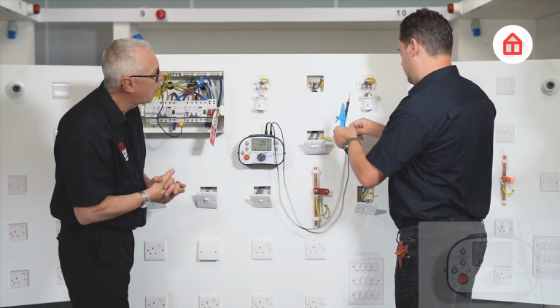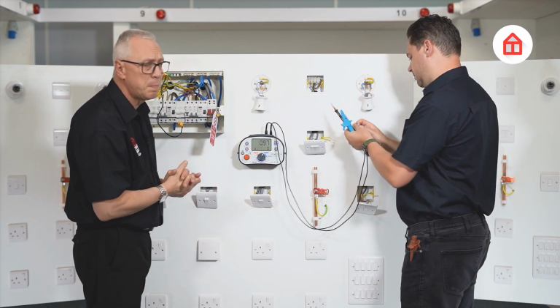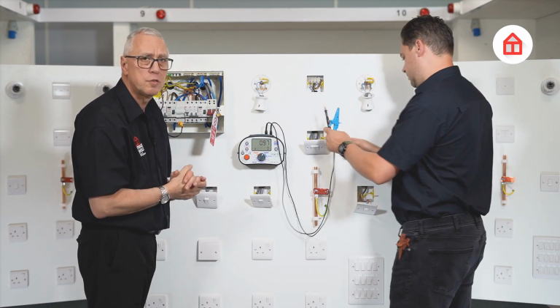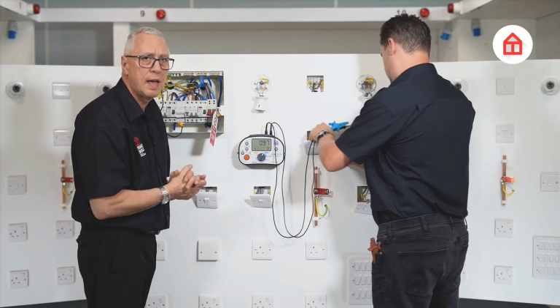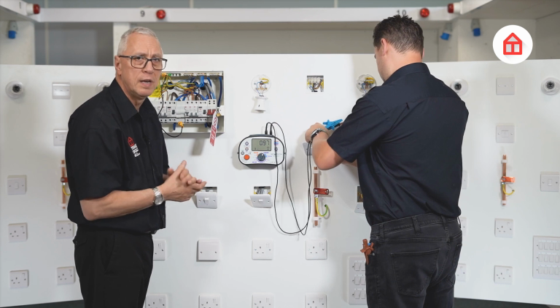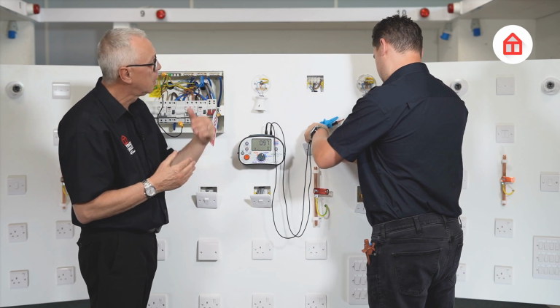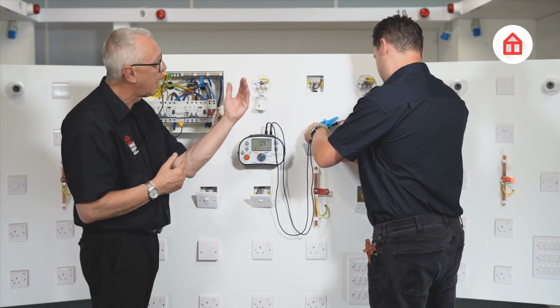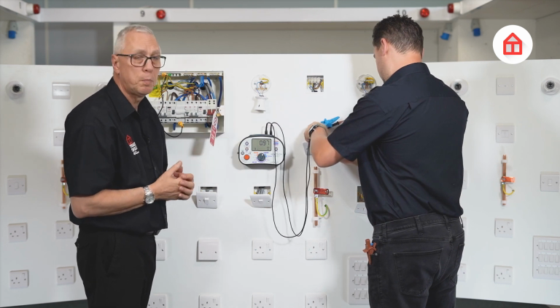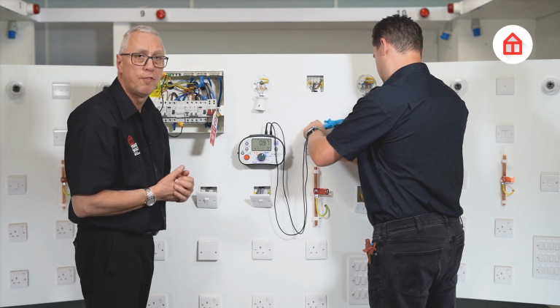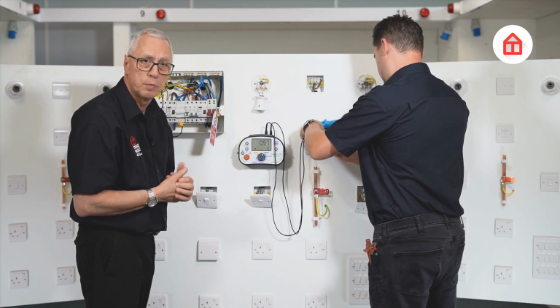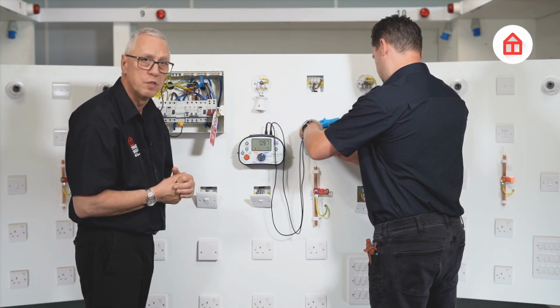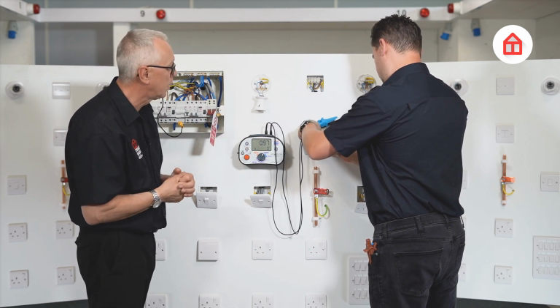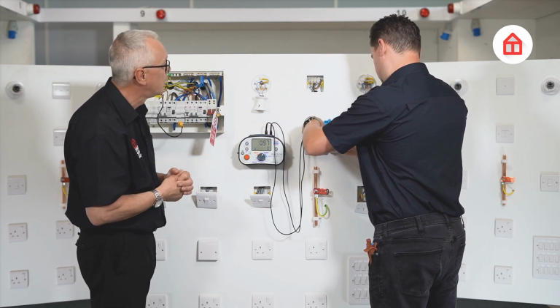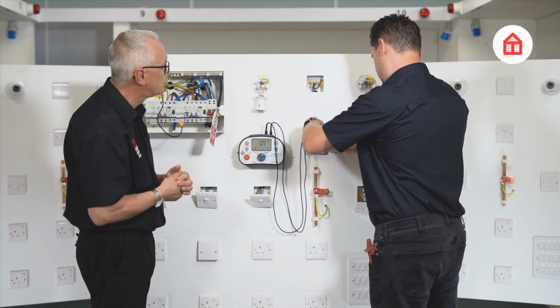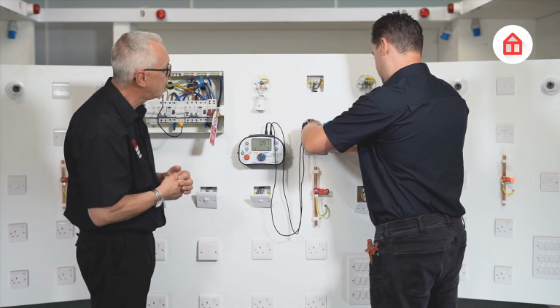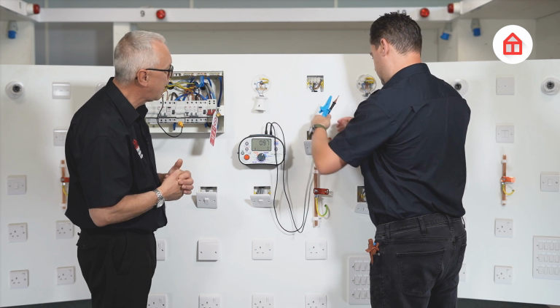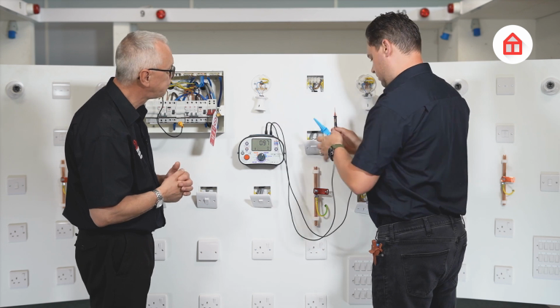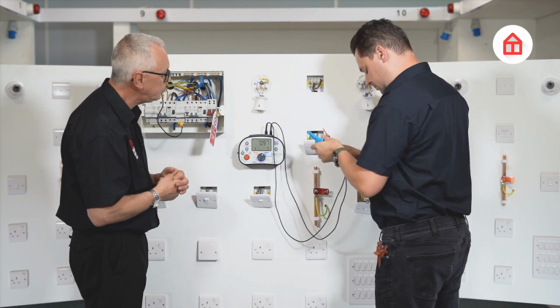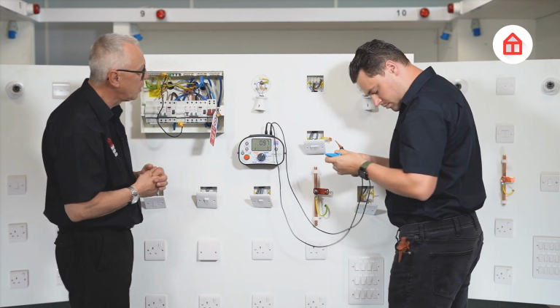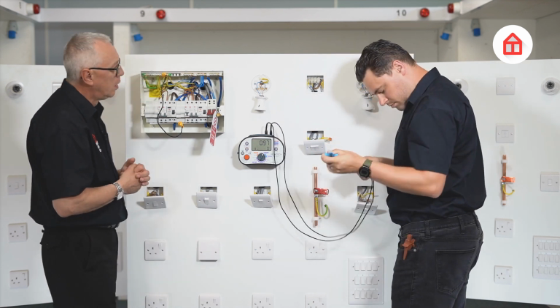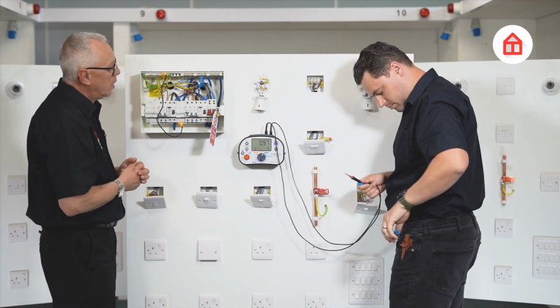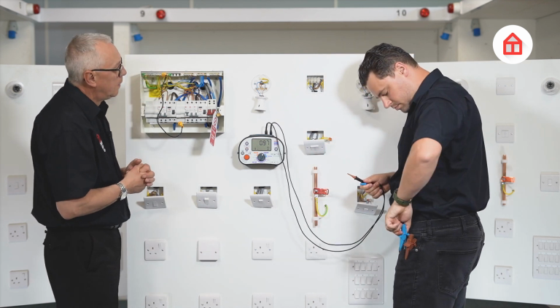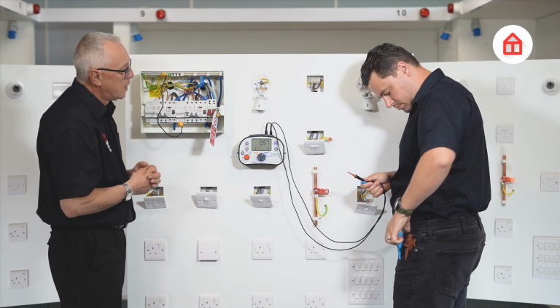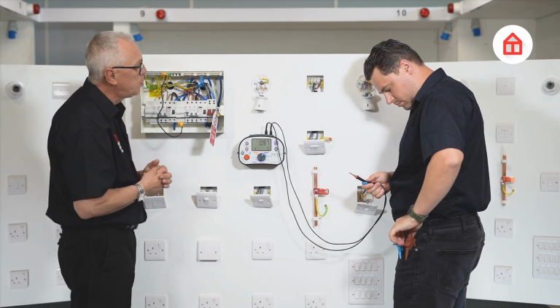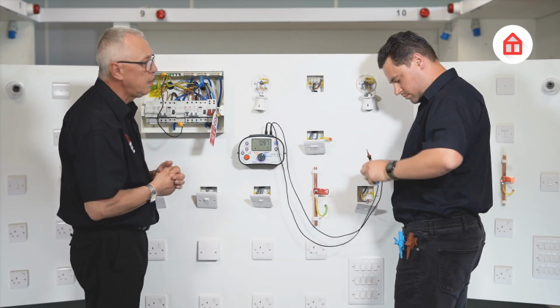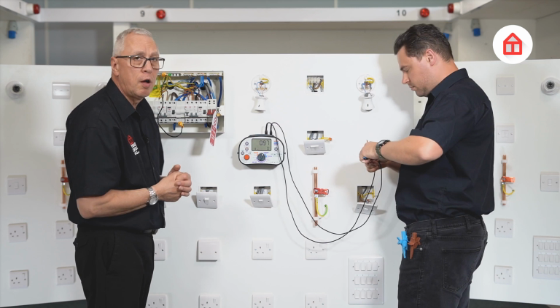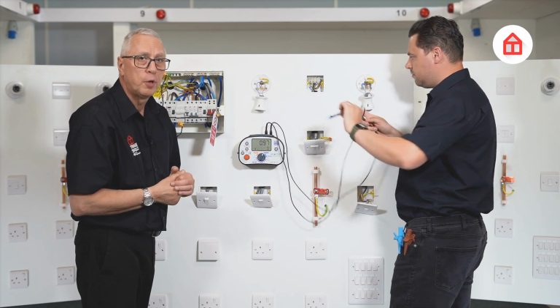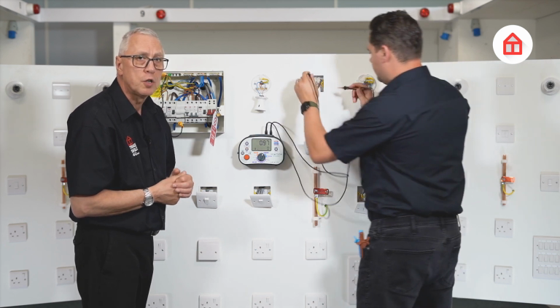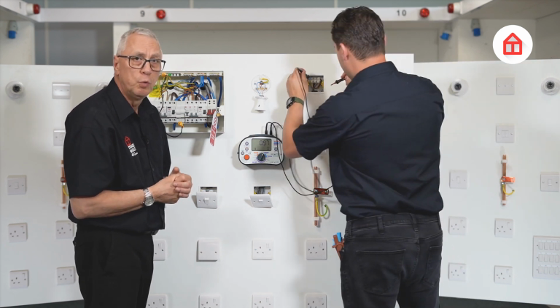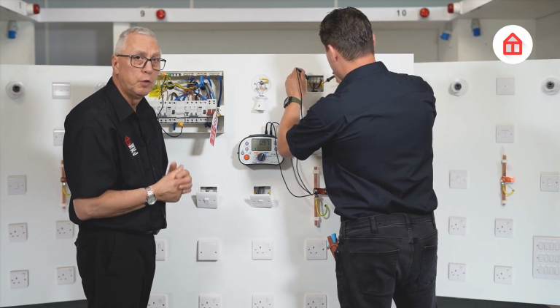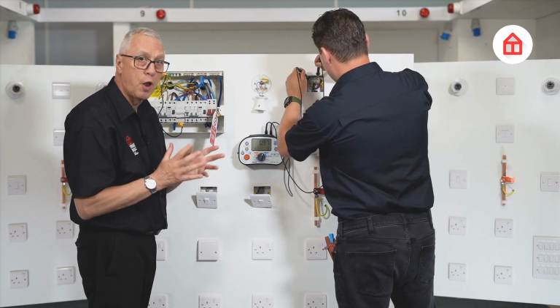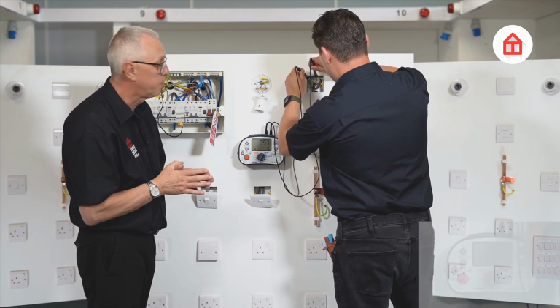And then finally at the fan itself — I would expect this to be the highest reading as it should be the furthest point in the circuit. So we'll test at the fan and this will be the reading for R1 plus R2, which we will put on our certificate.